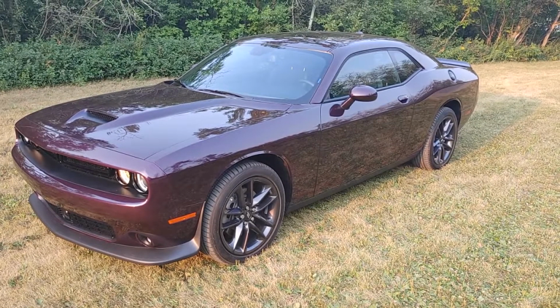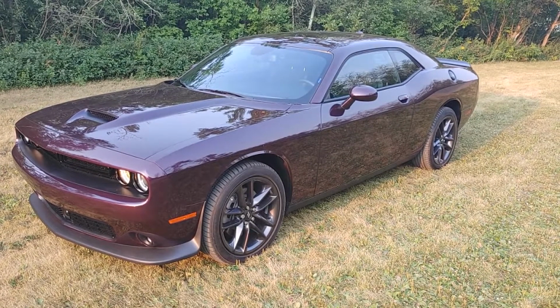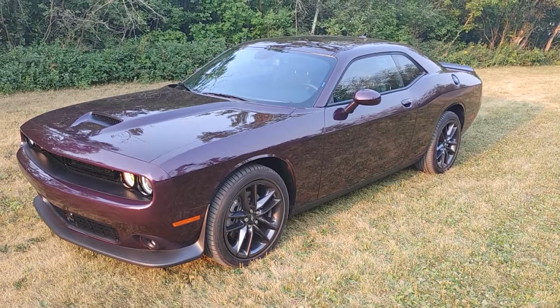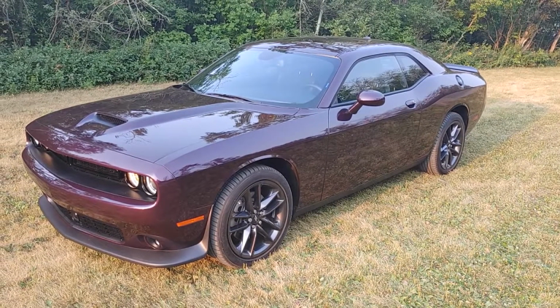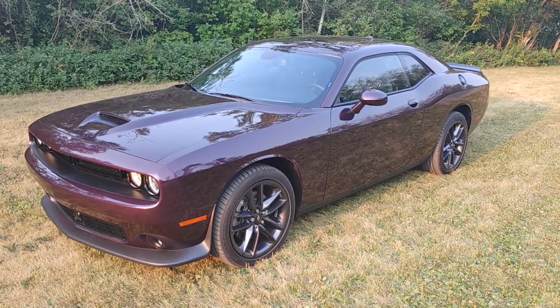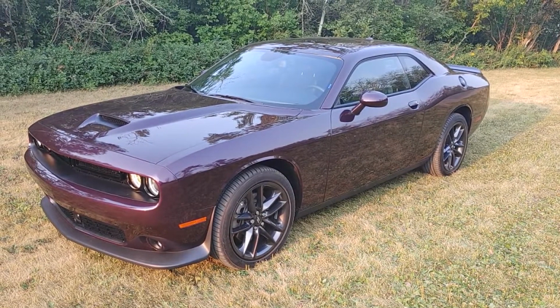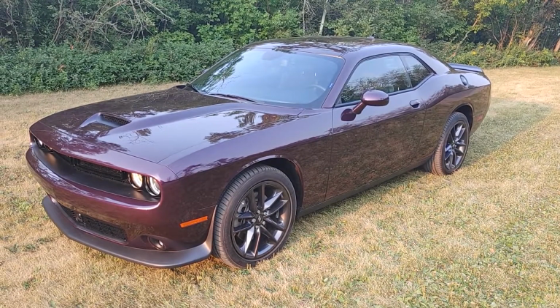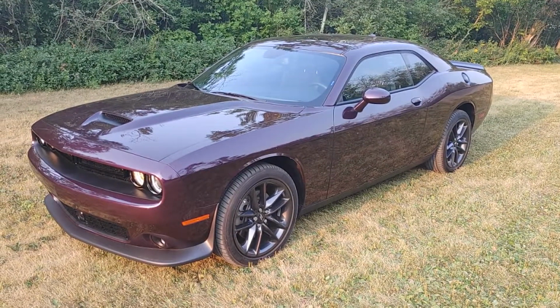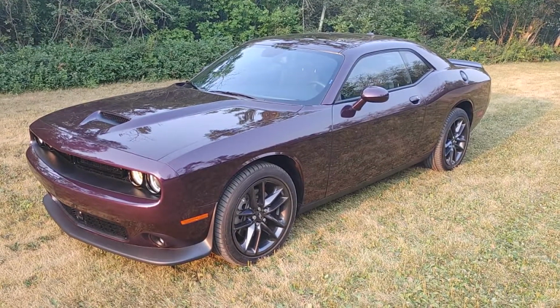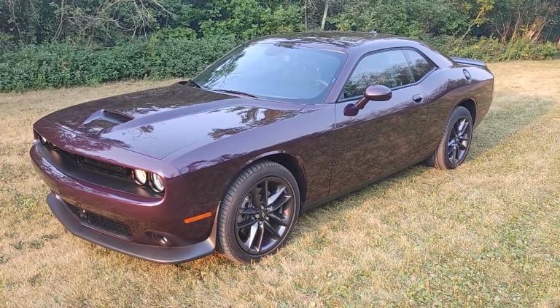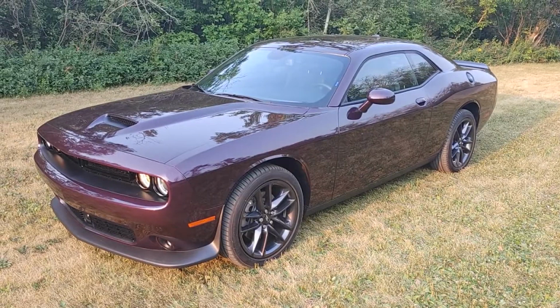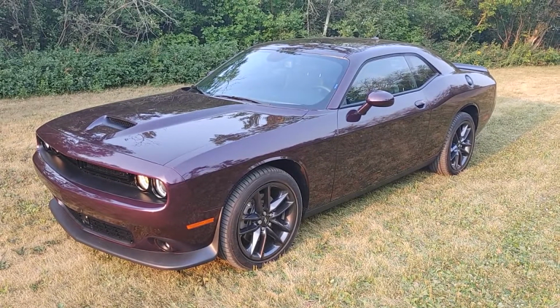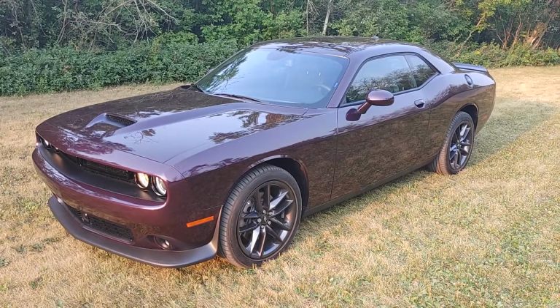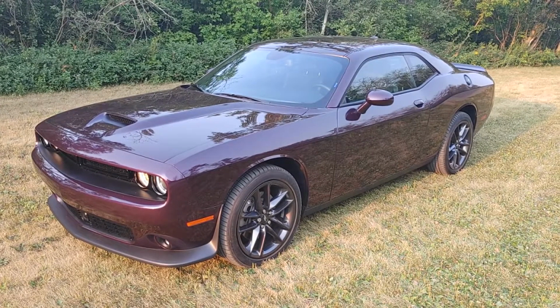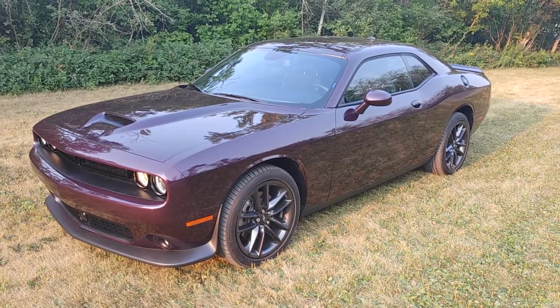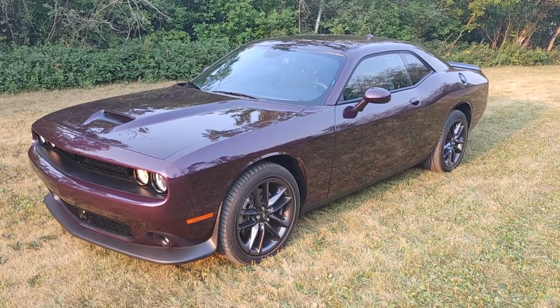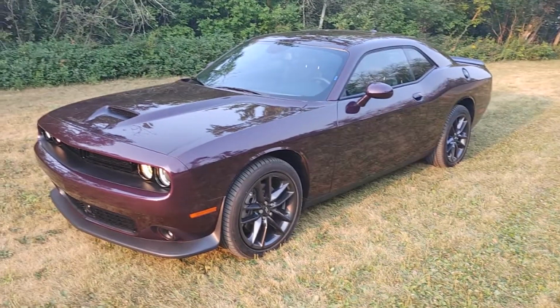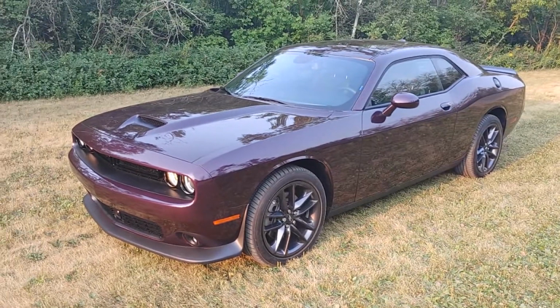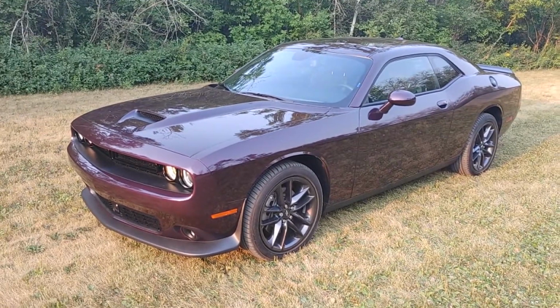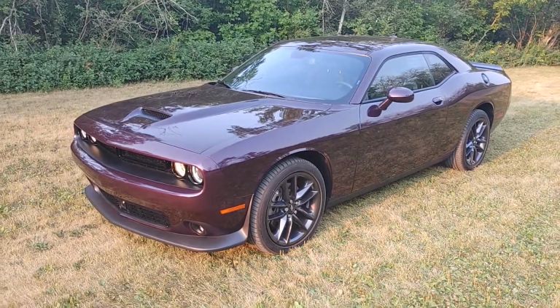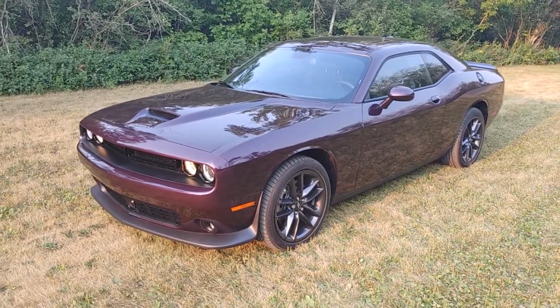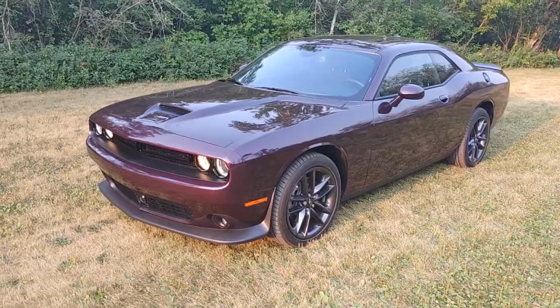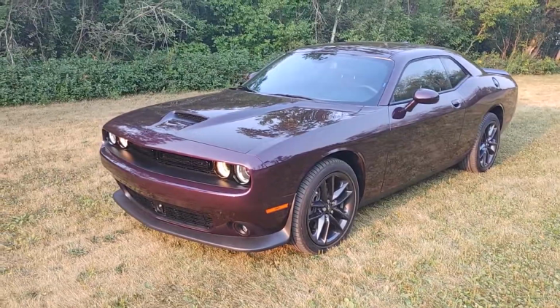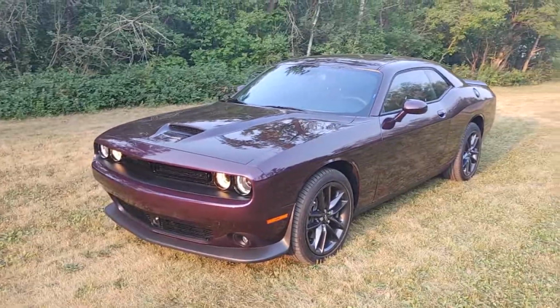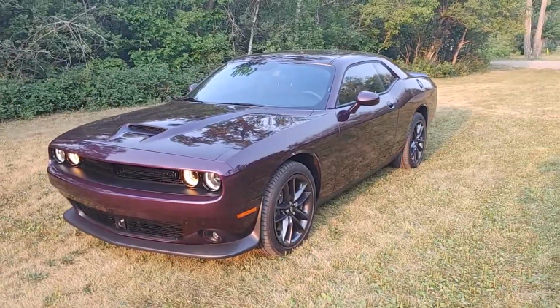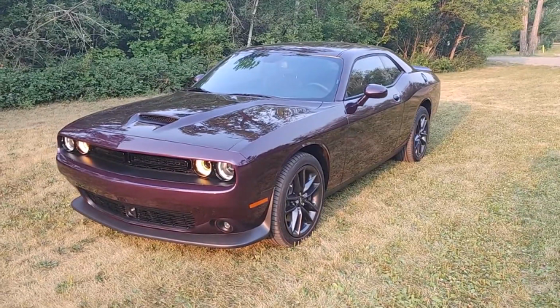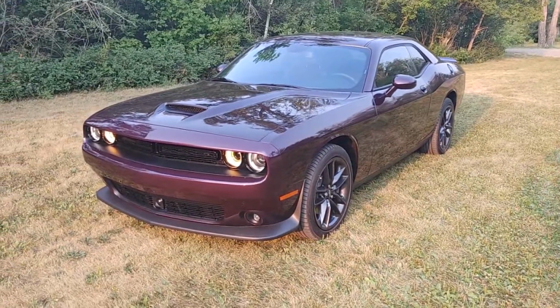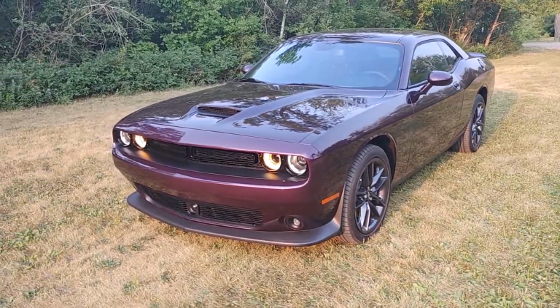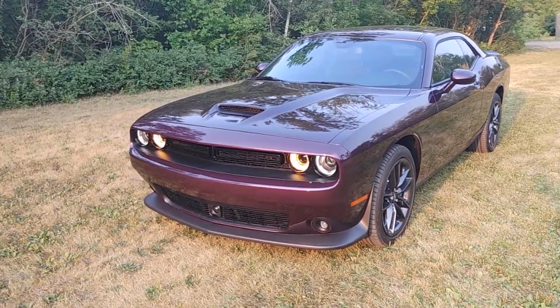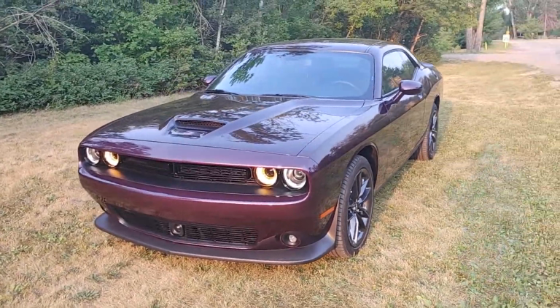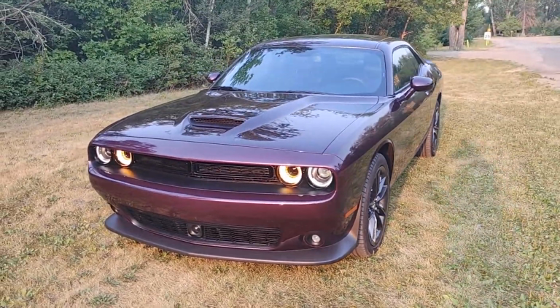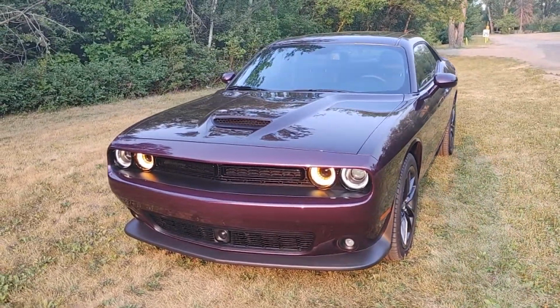Hello folks, it's Mark Sugar here at Dodge City in Saskatoon, on the corner of 8th Street East and Preston Avenue. I have a 2021 Challenger GT with all-wheel drive, and I'm just going to go around and give you a good look.